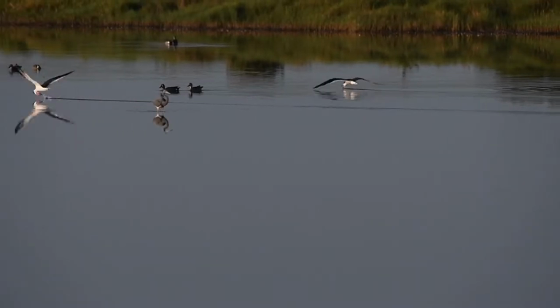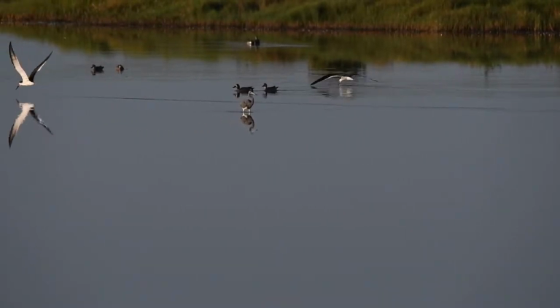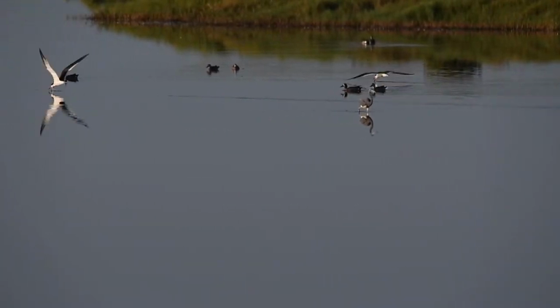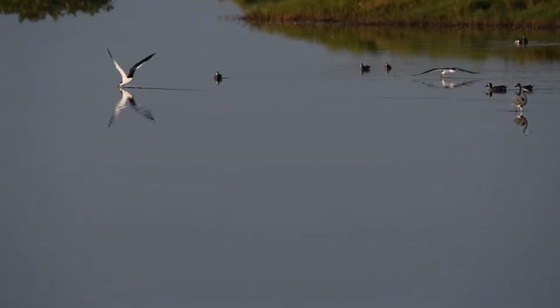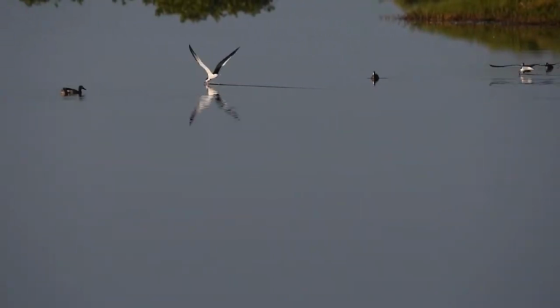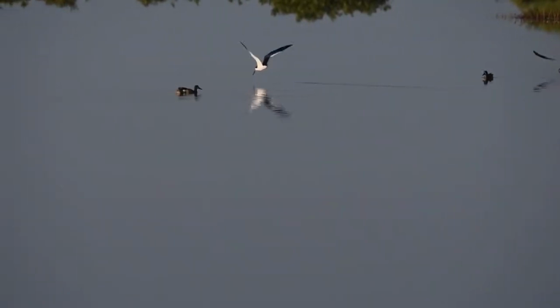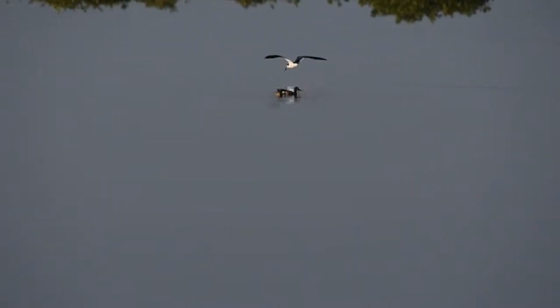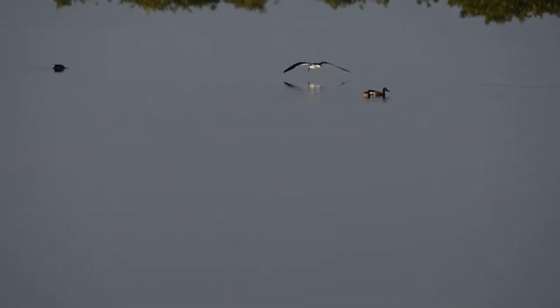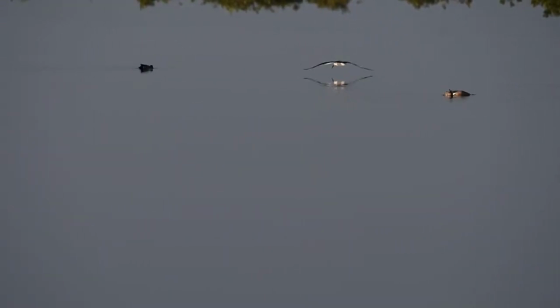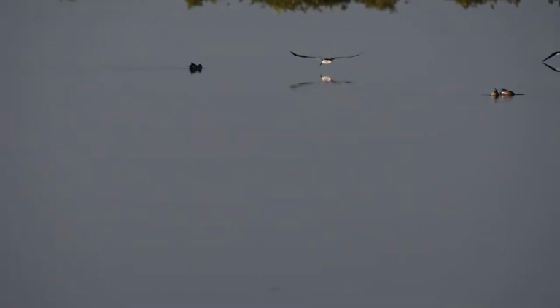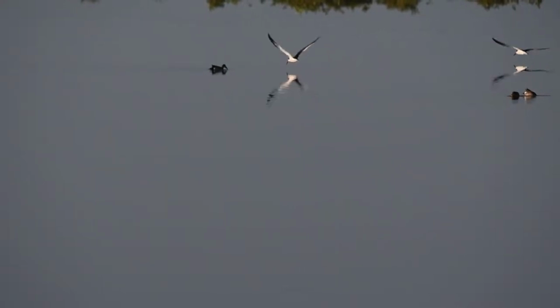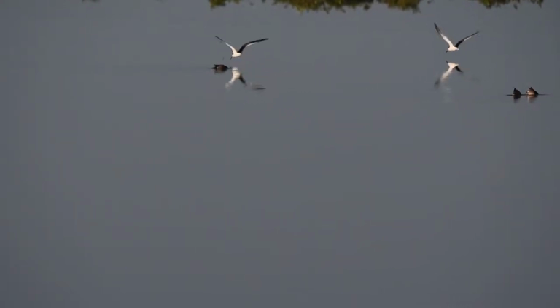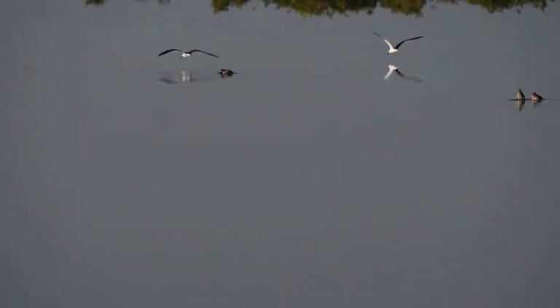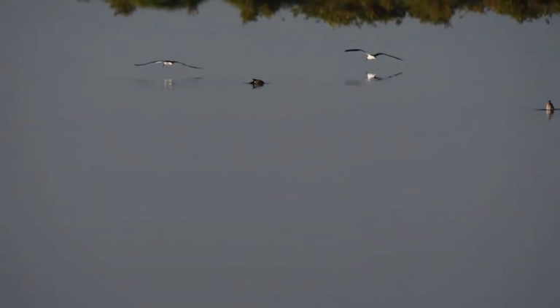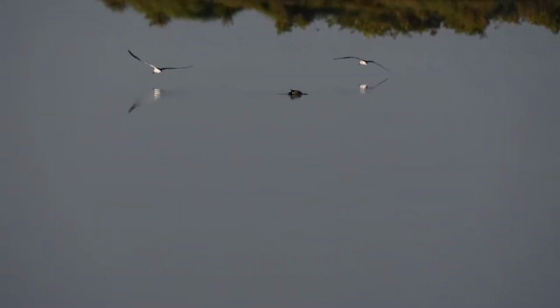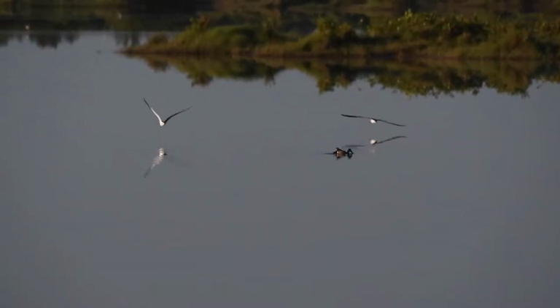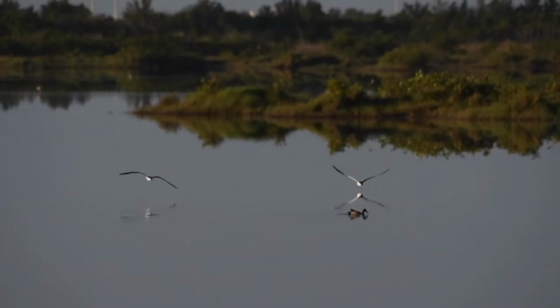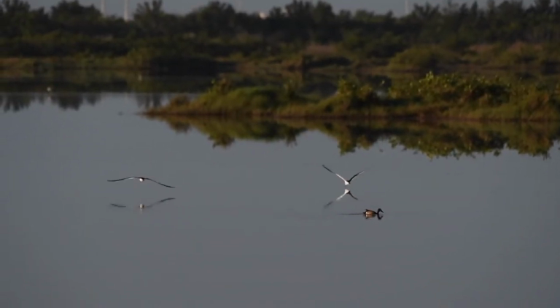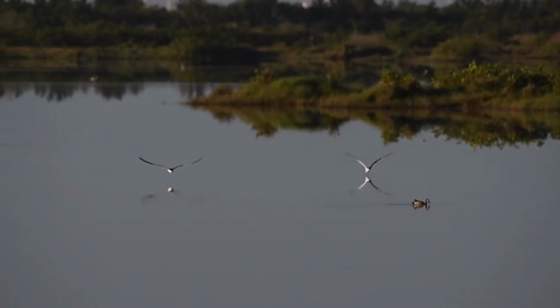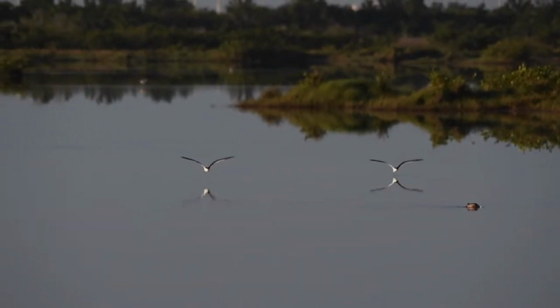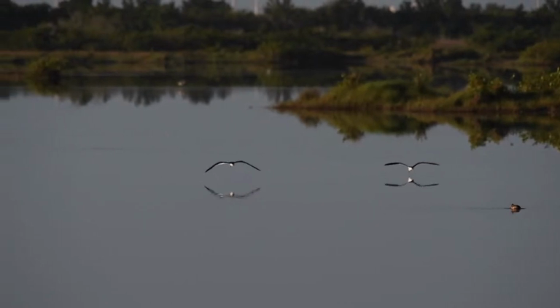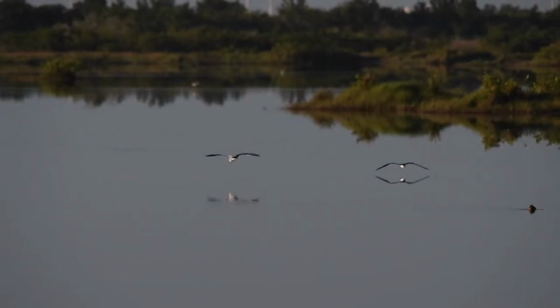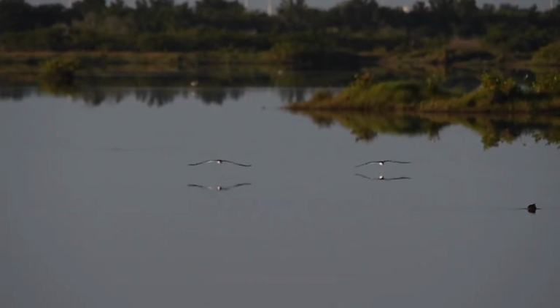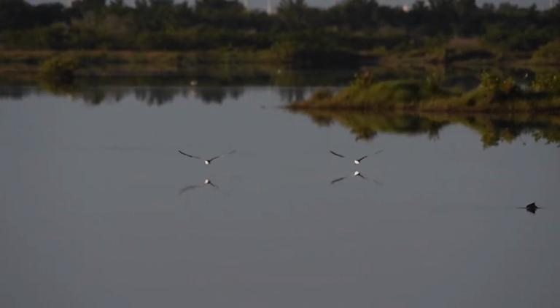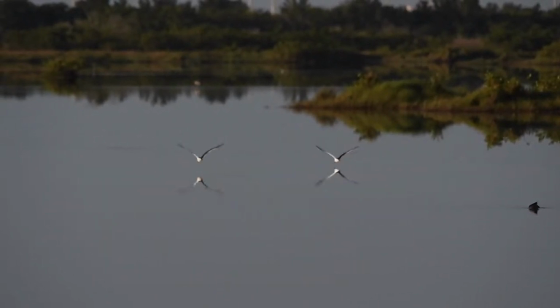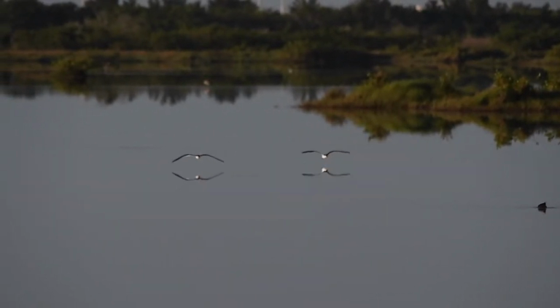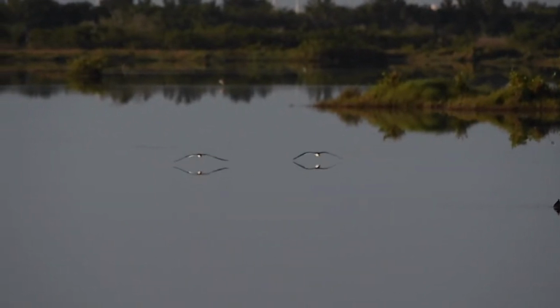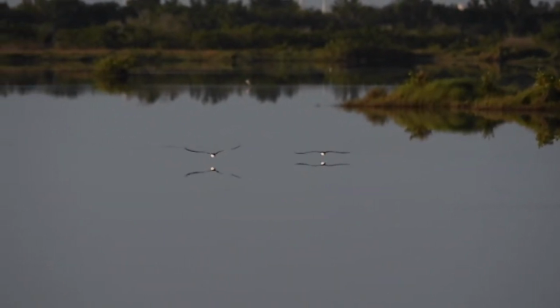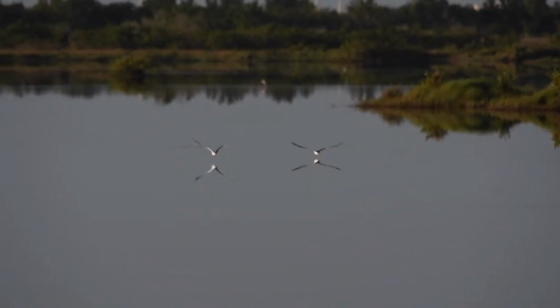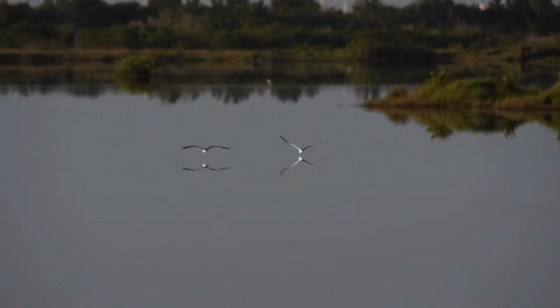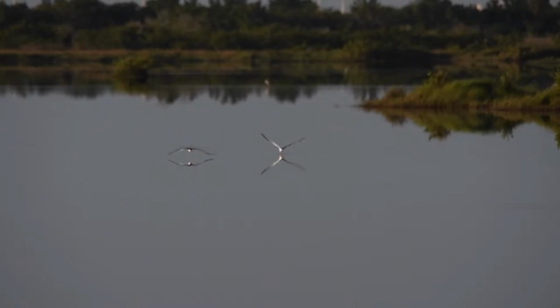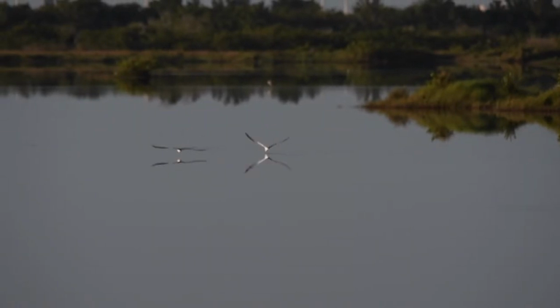It's always exciting to see these fast-flying birds in flight.